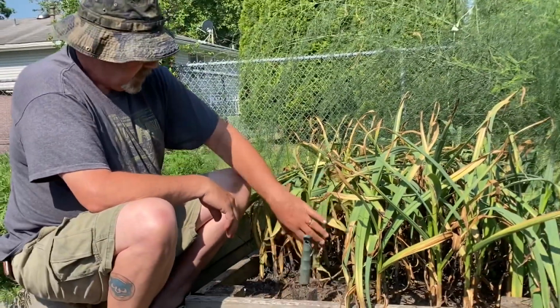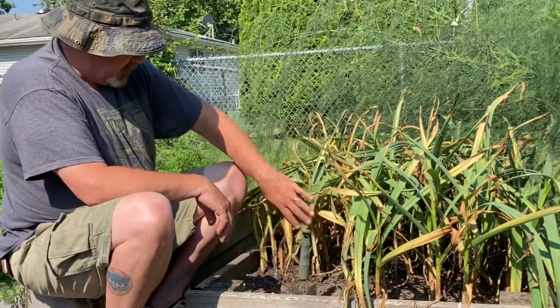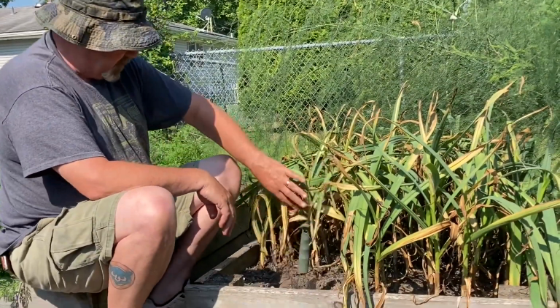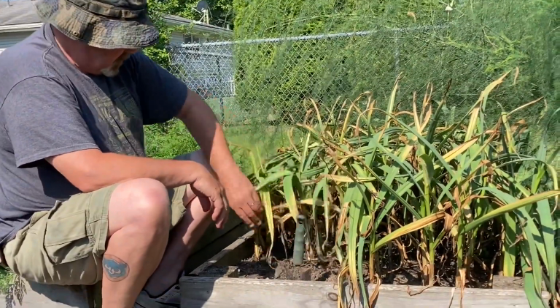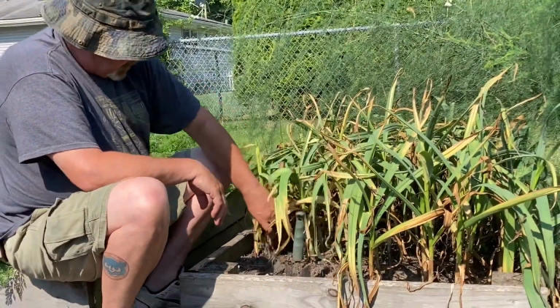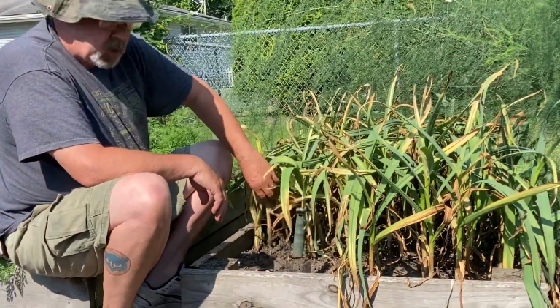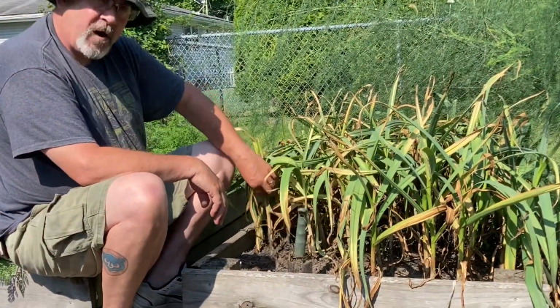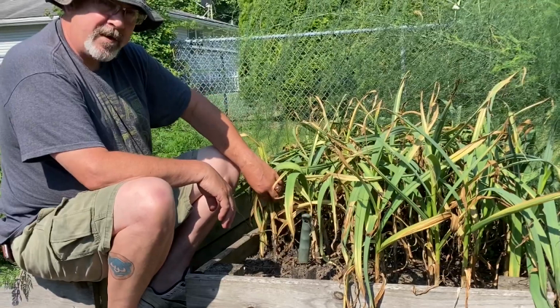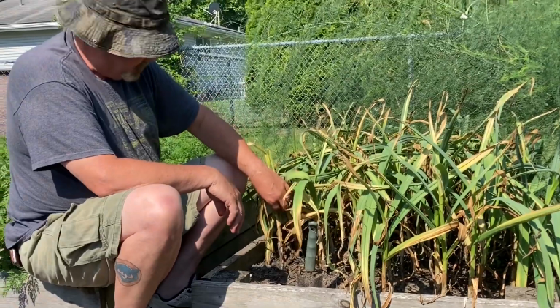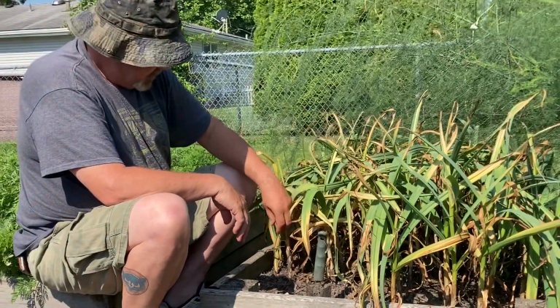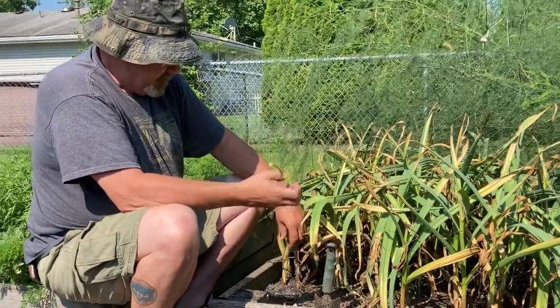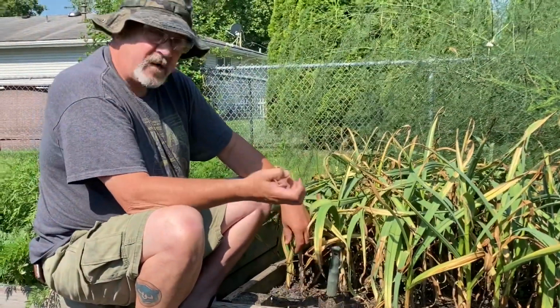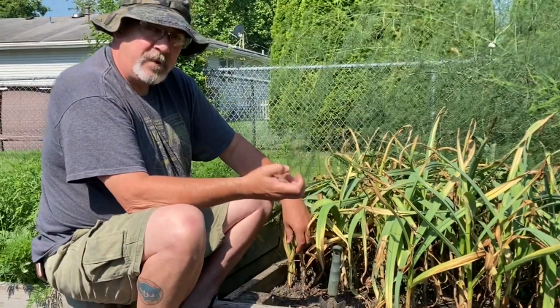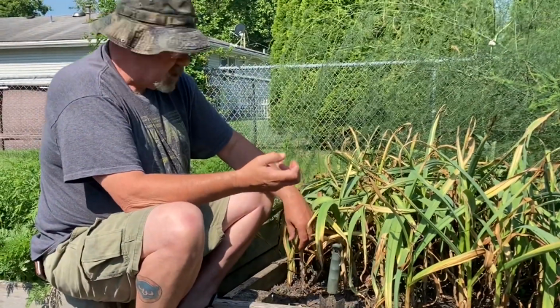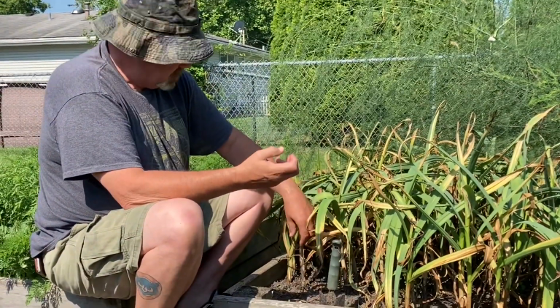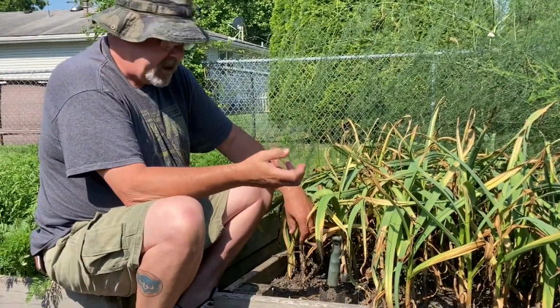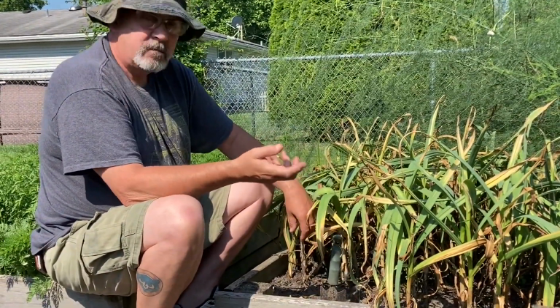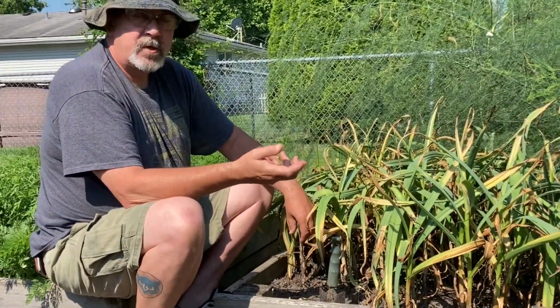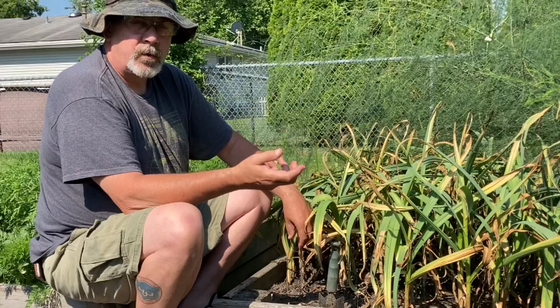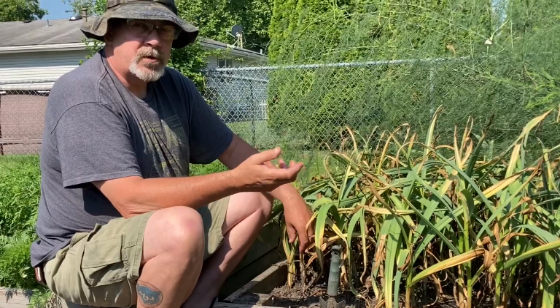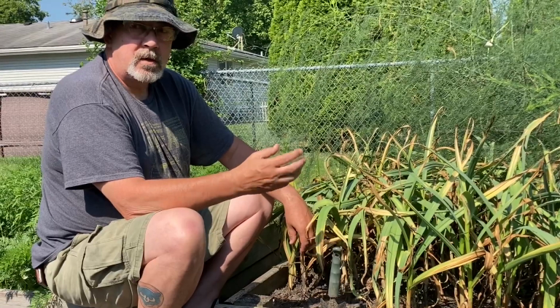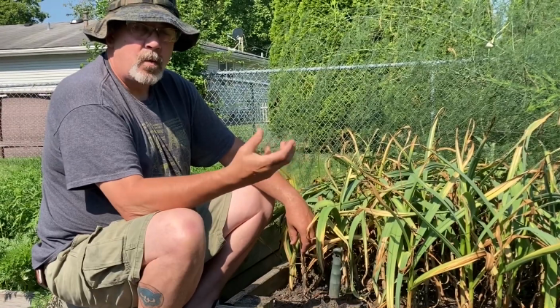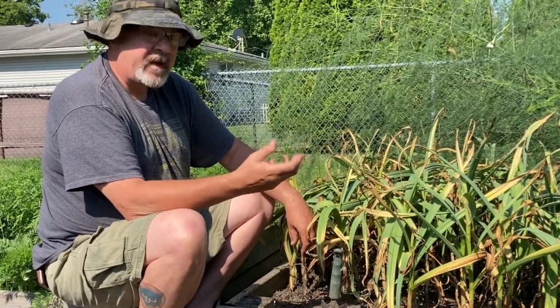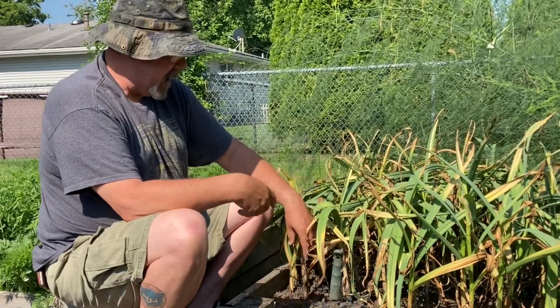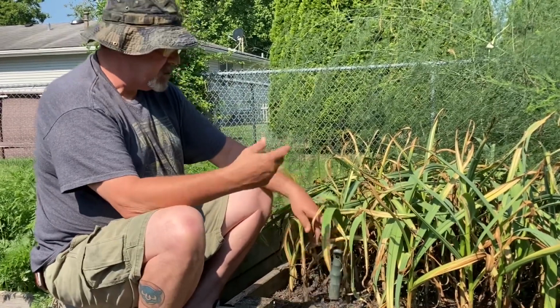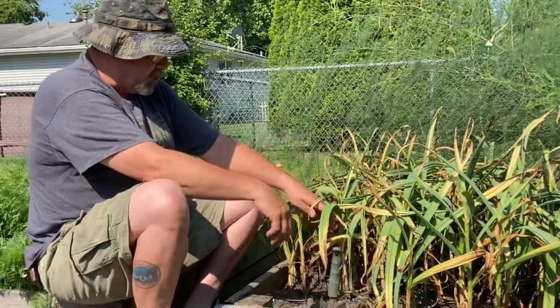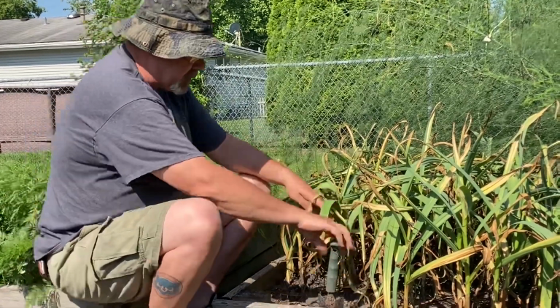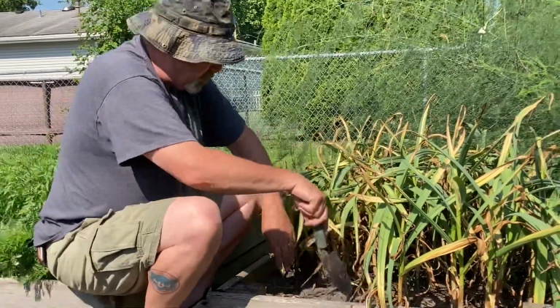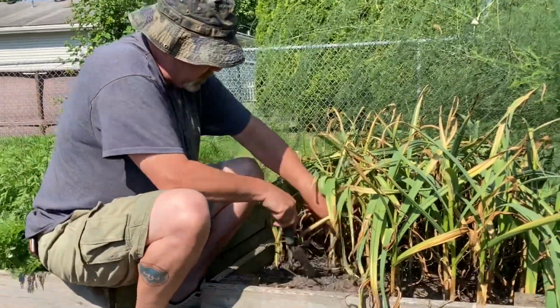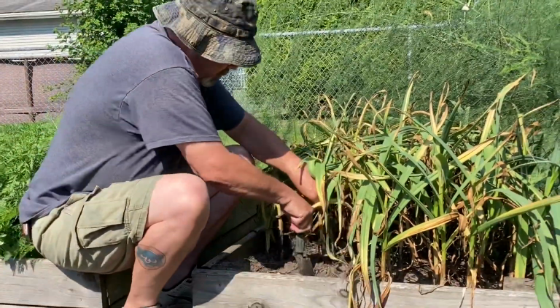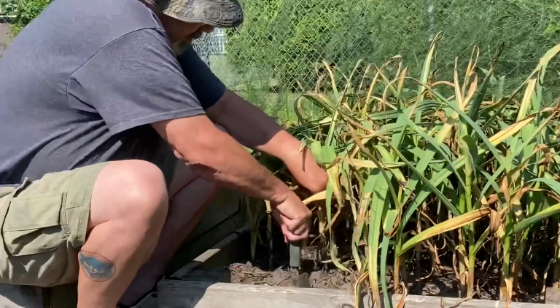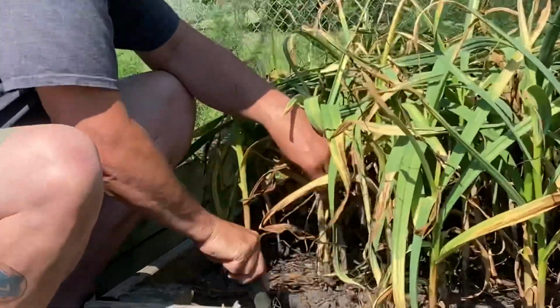A couple things: you don't want to just pull the garlic heads up. They're fairly deep down in there and they've got pretty strong root structures. You kind of want all that intact as you start to pull this up, so we're going to take these up.